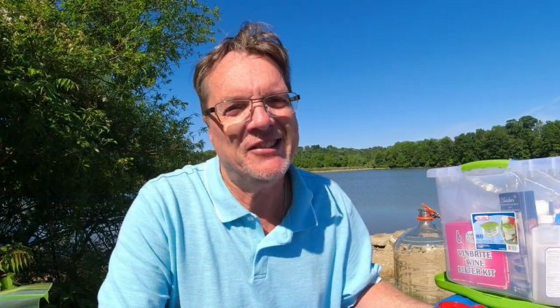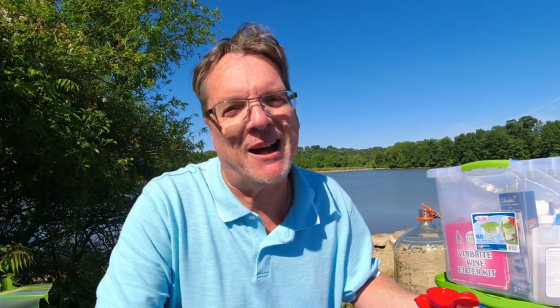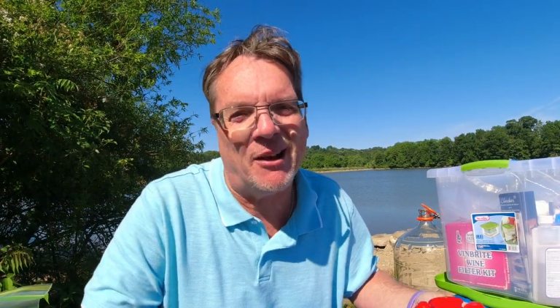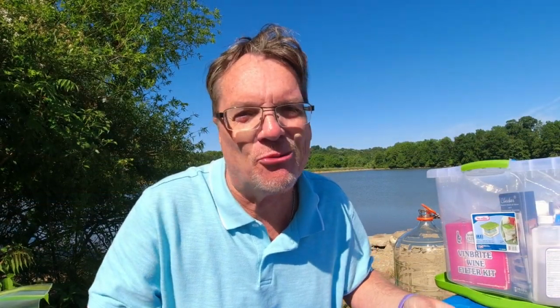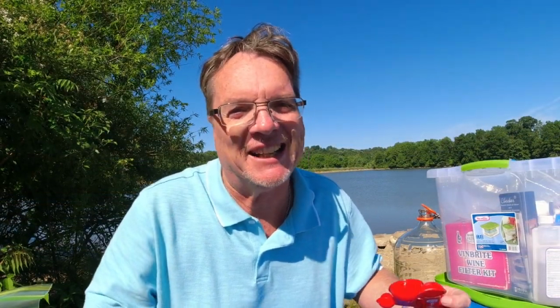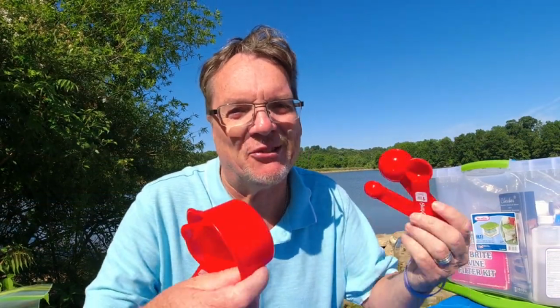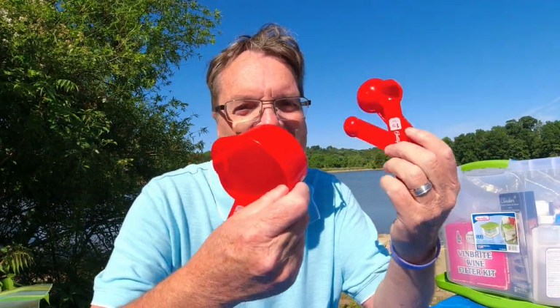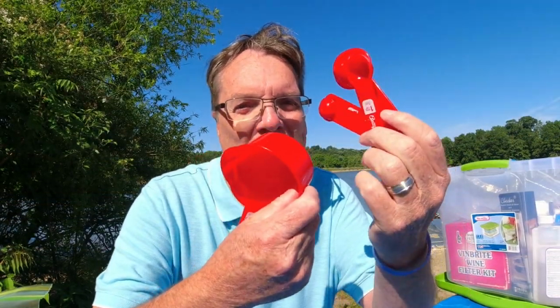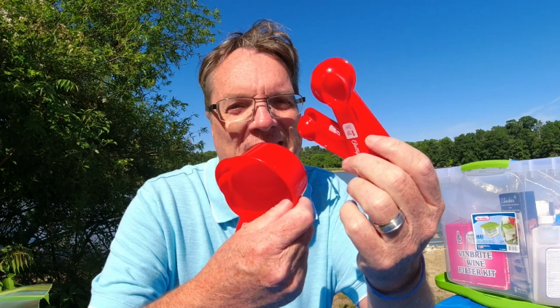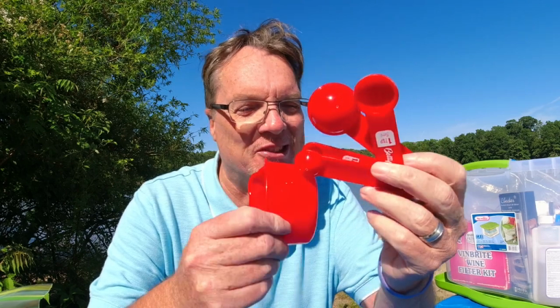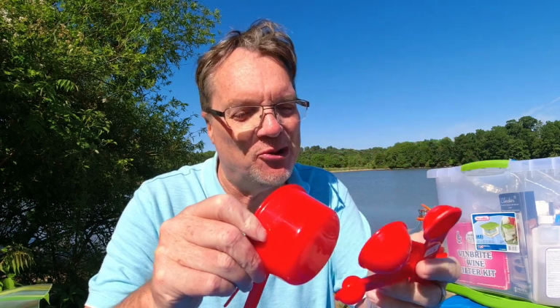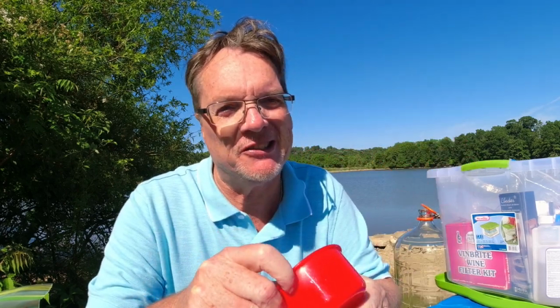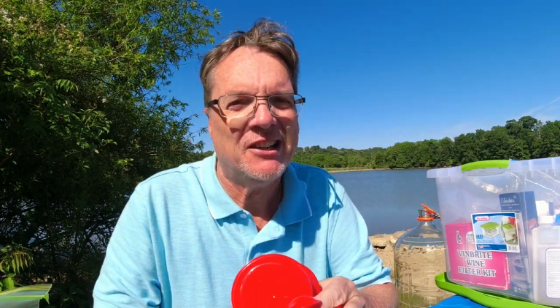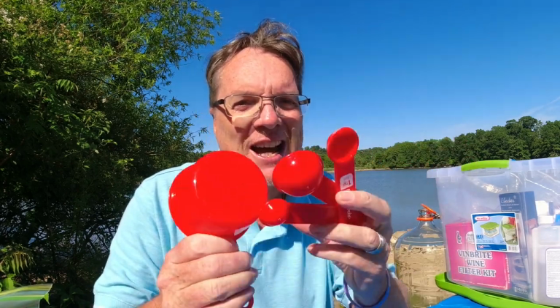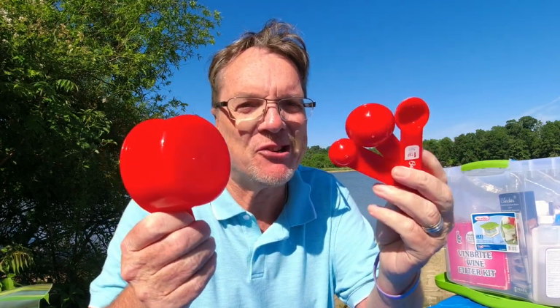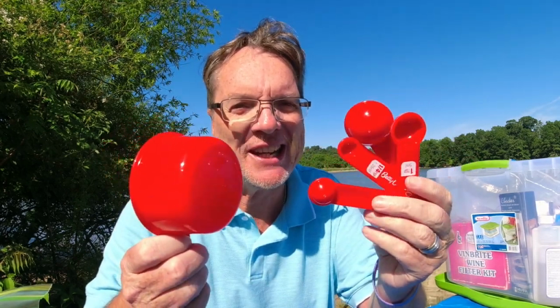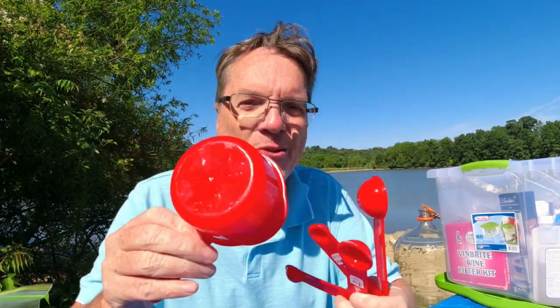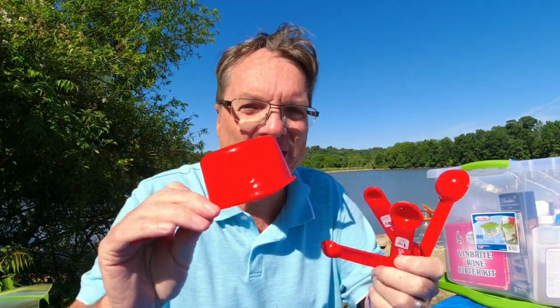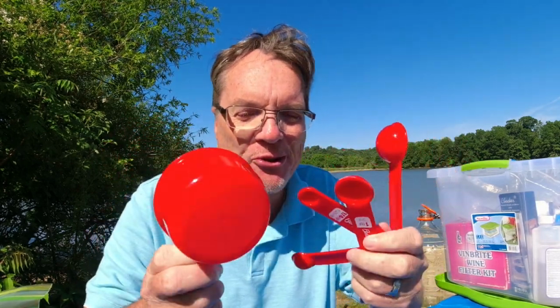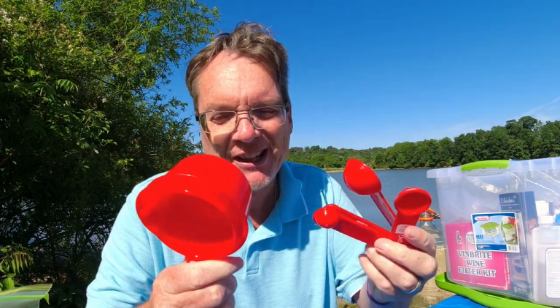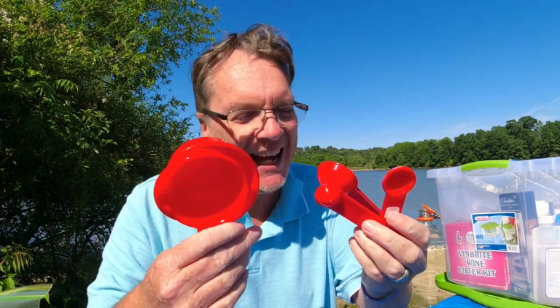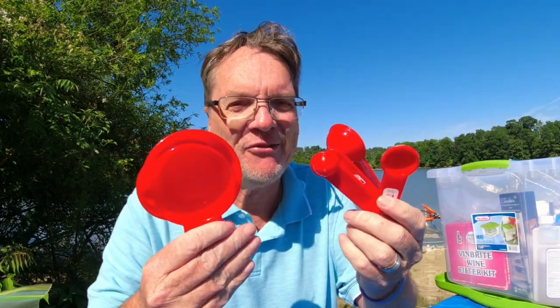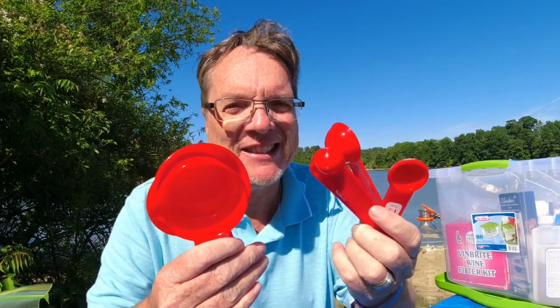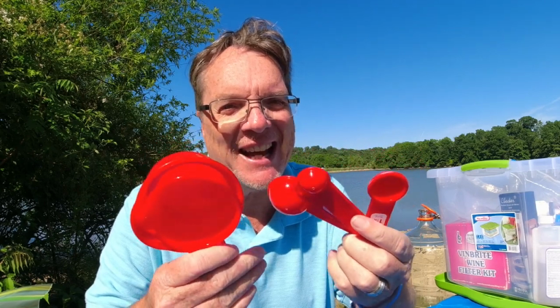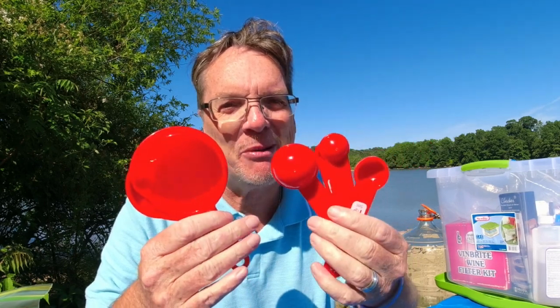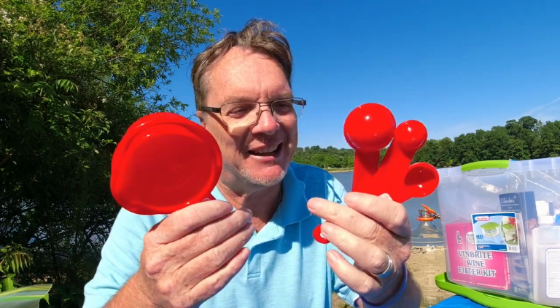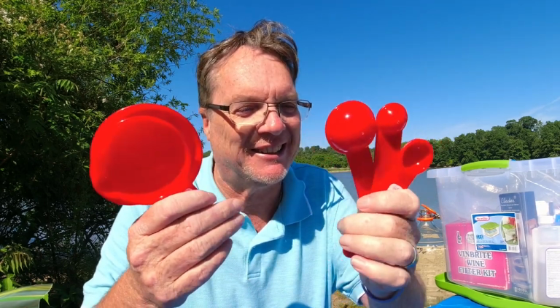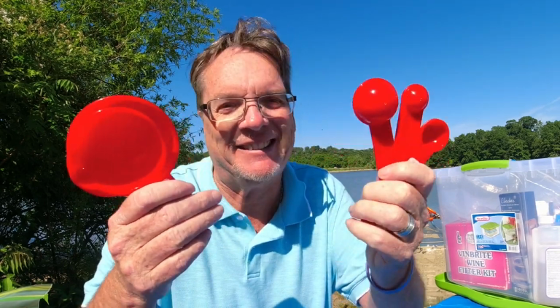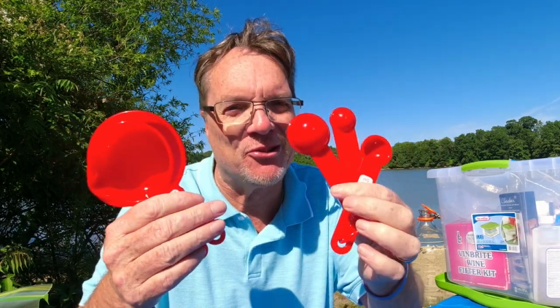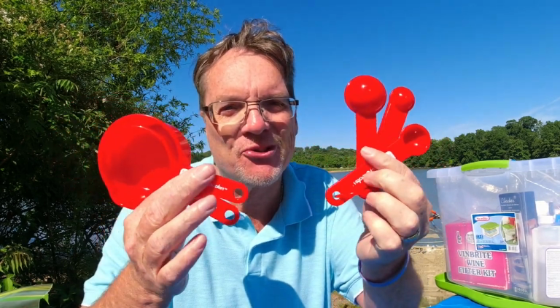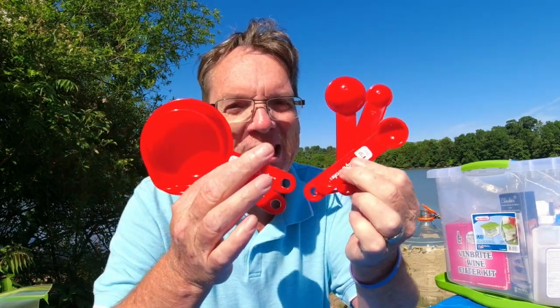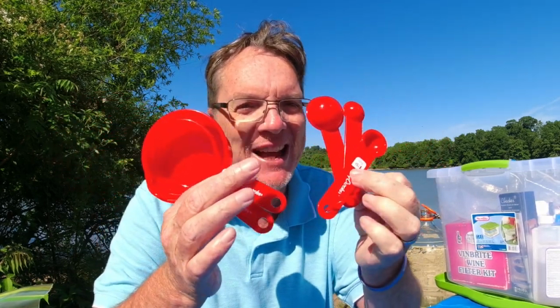These are probably something you already have laying around the house — measuring cups and spoons. You've got to measure your chemicals and your fruit. I love these; I just bought some cheap ones at the dollar store and keep them in my wine box.